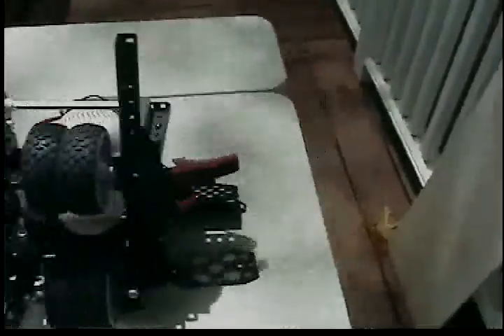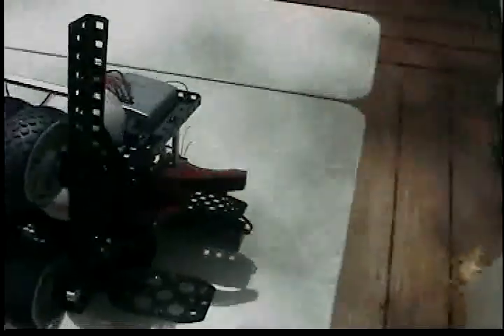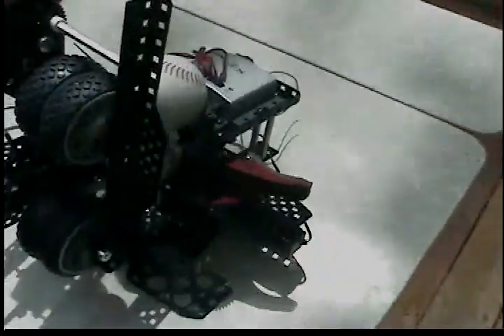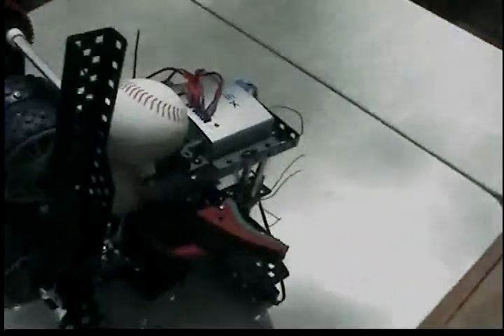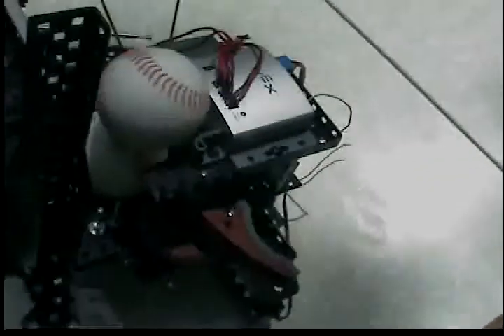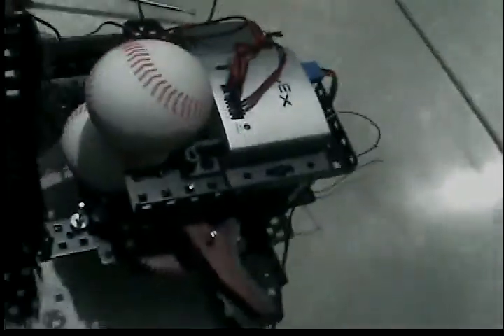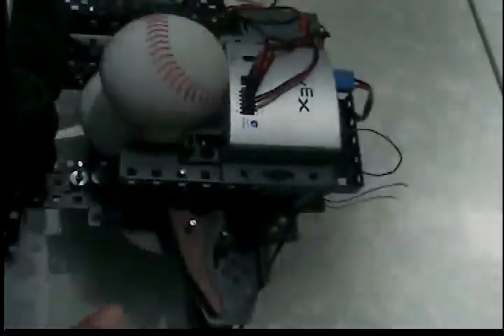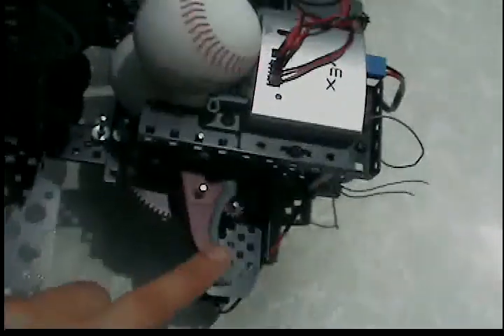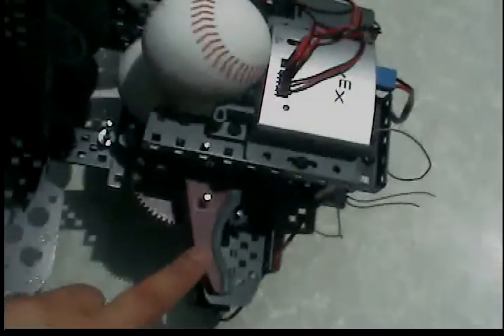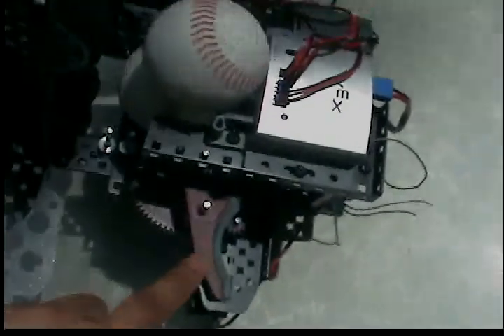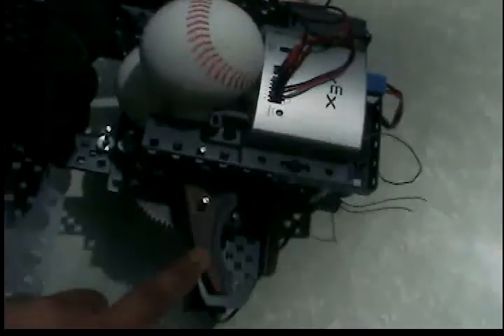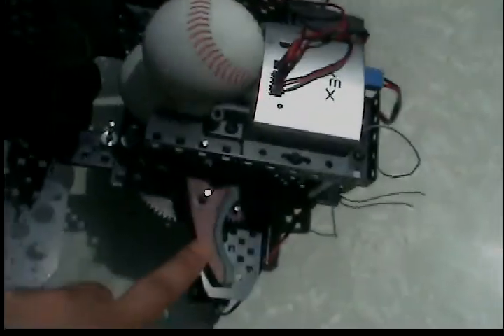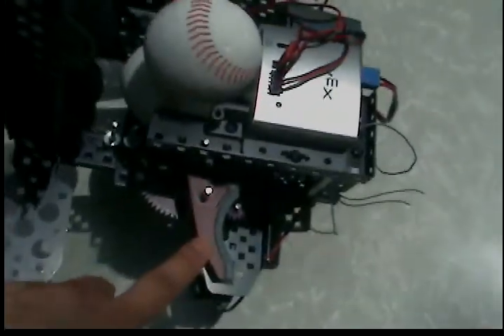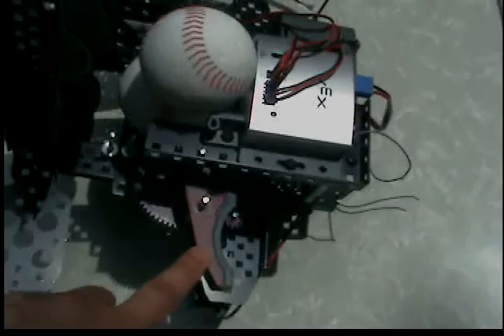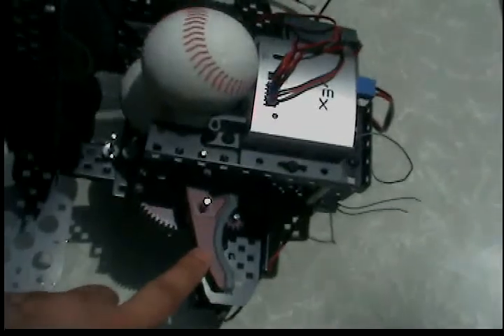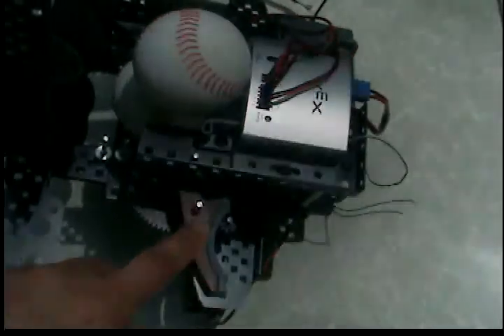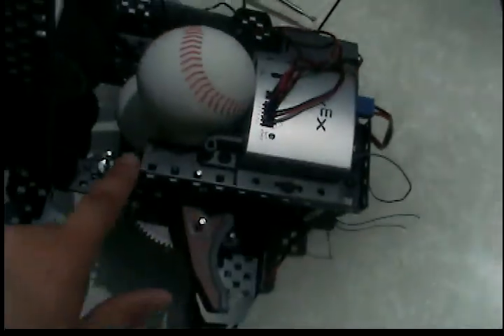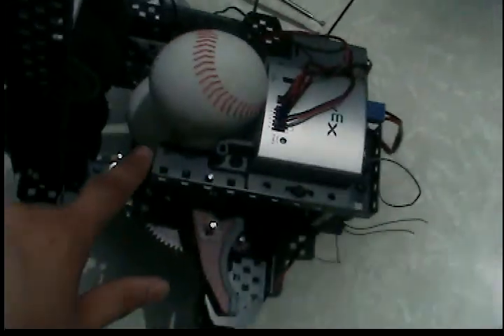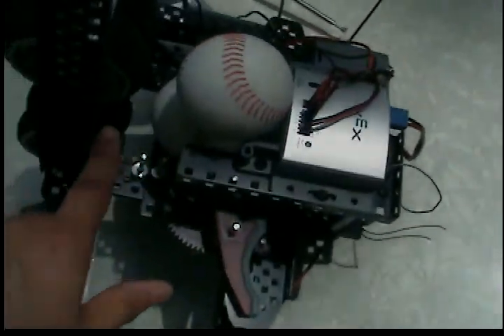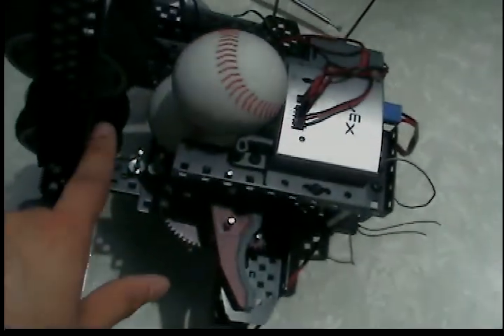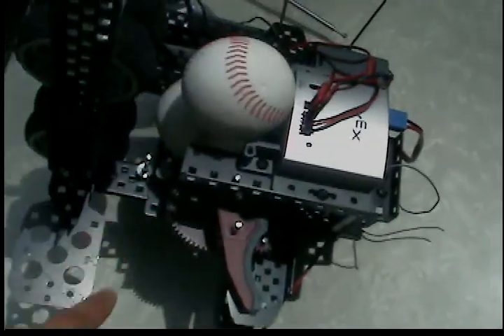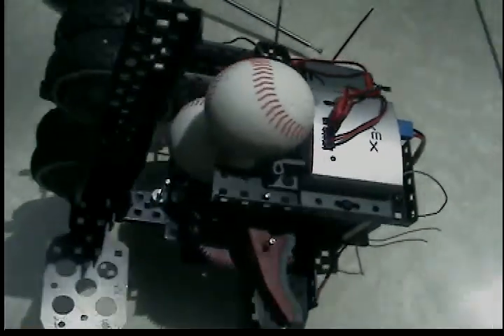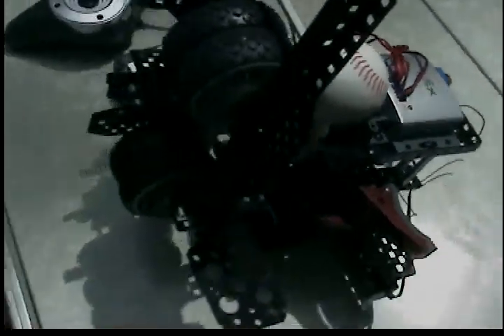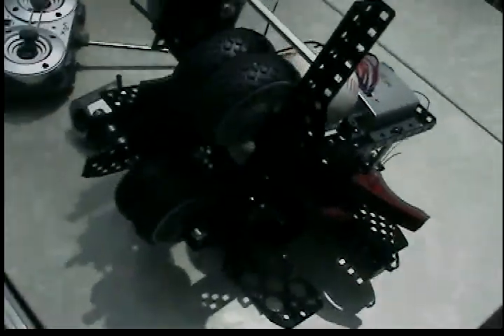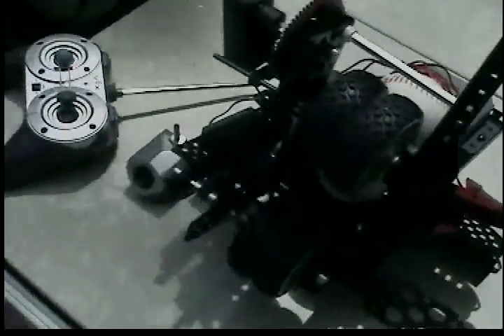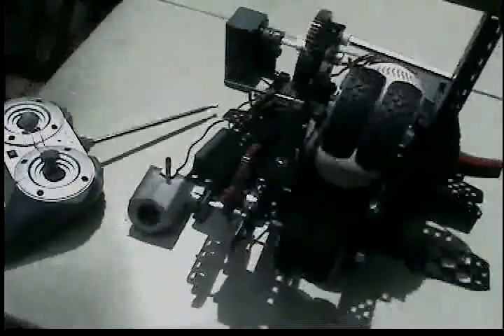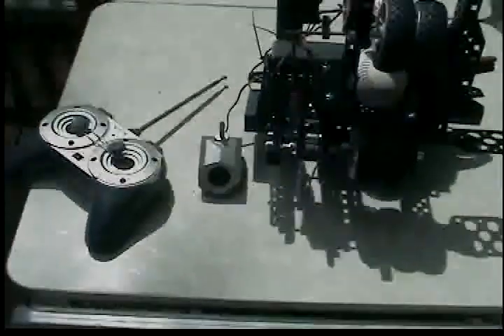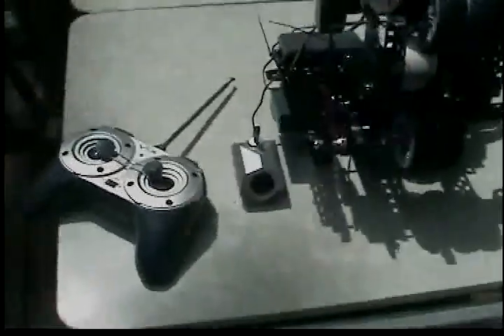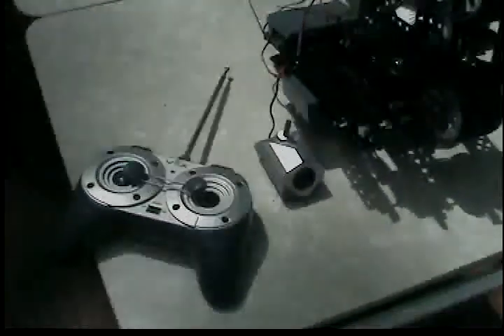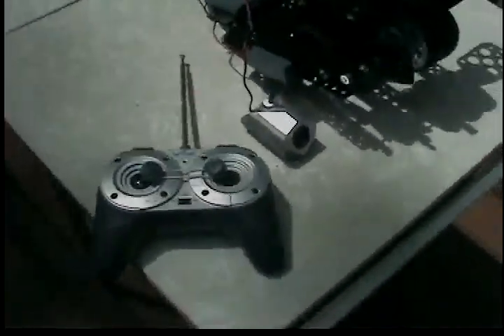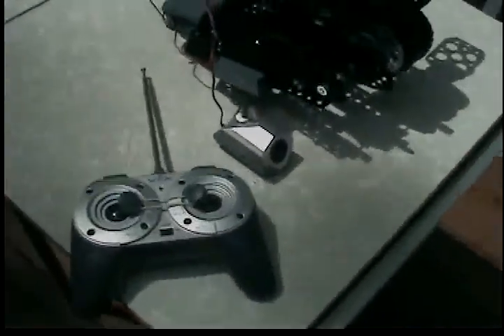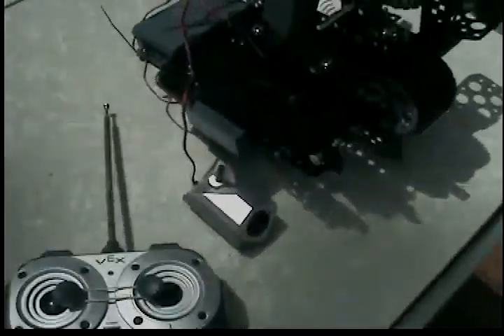and it has an index arm that is set up from the claw system to push the ball through the tires. This is set up to be operated by one person, and in order to do that,